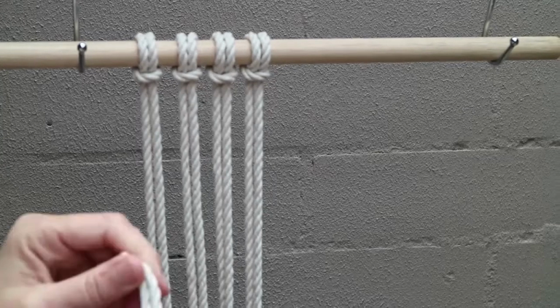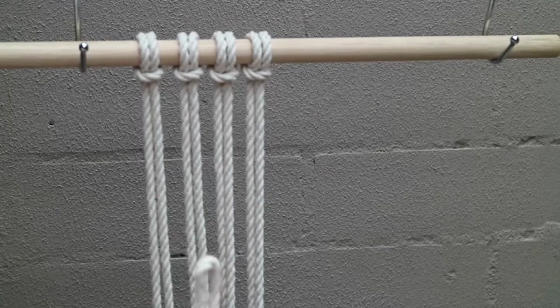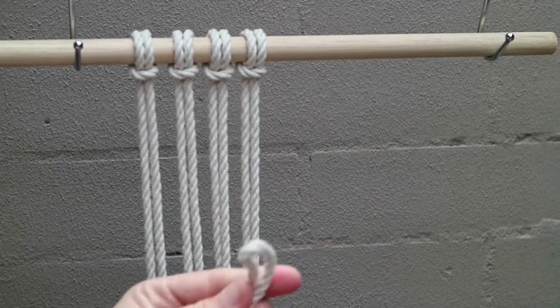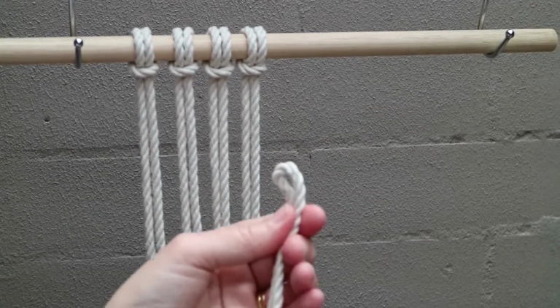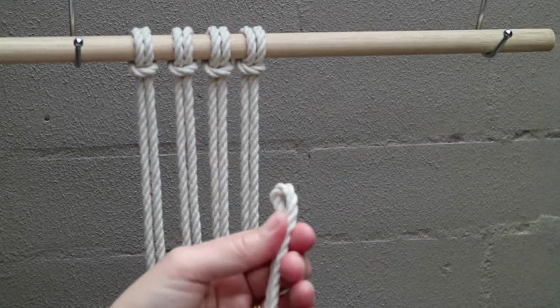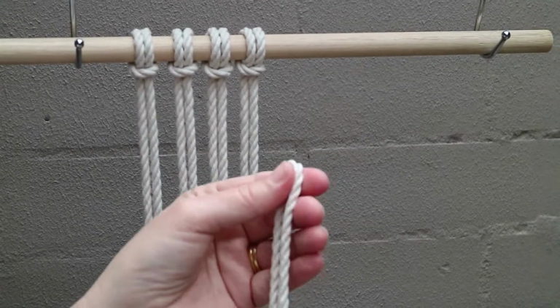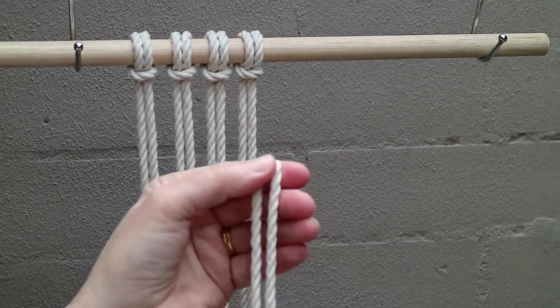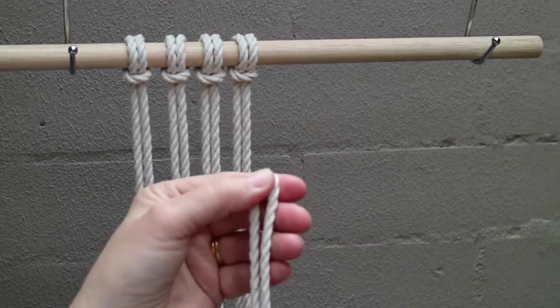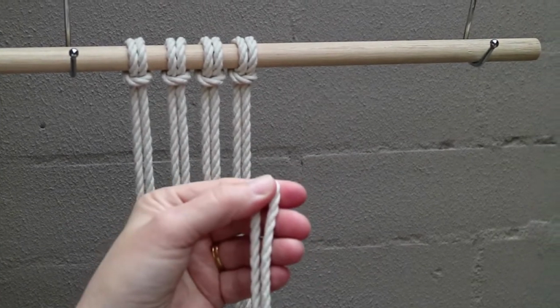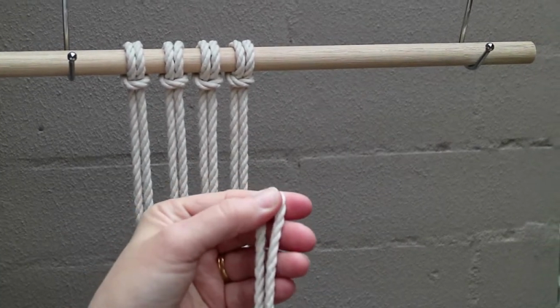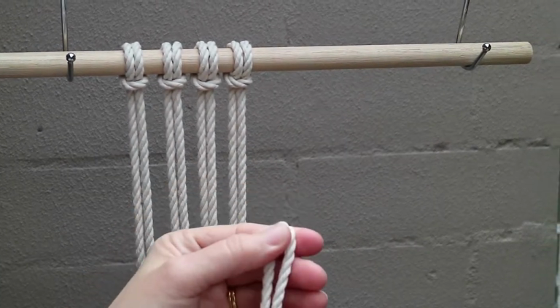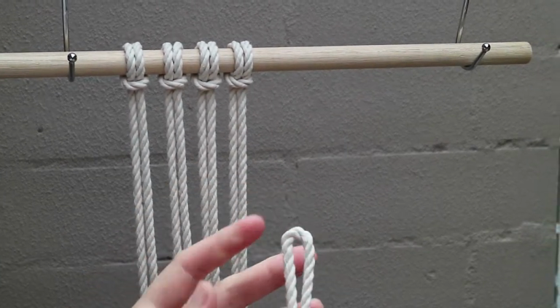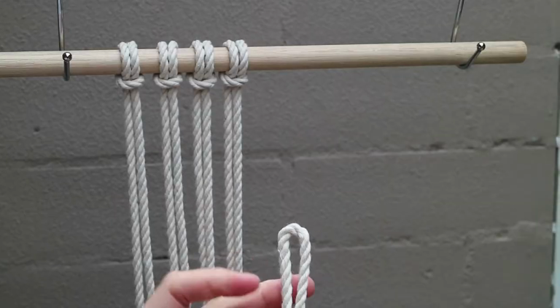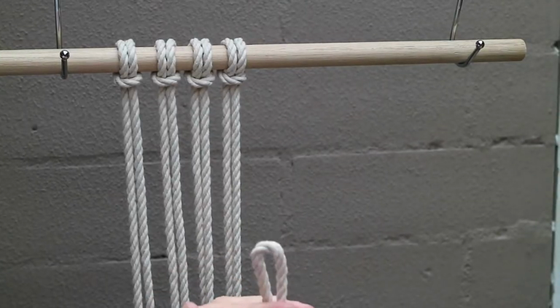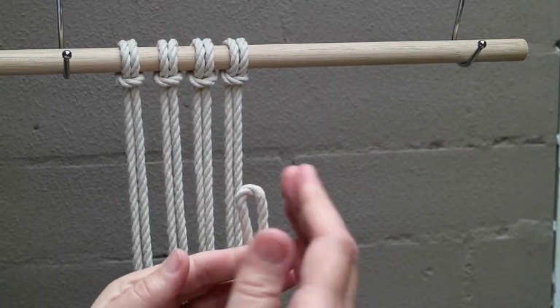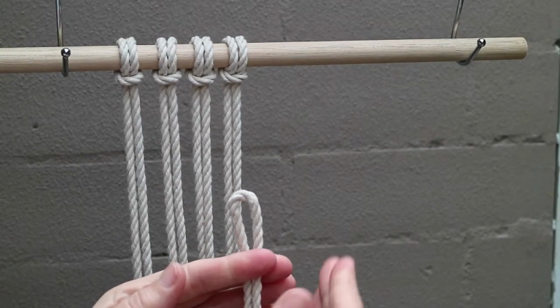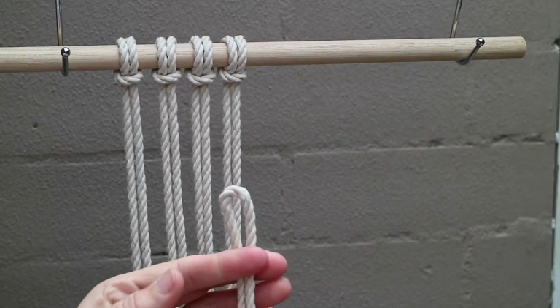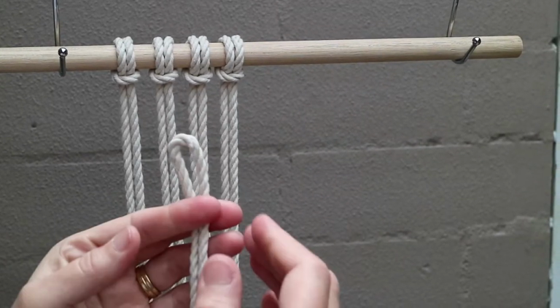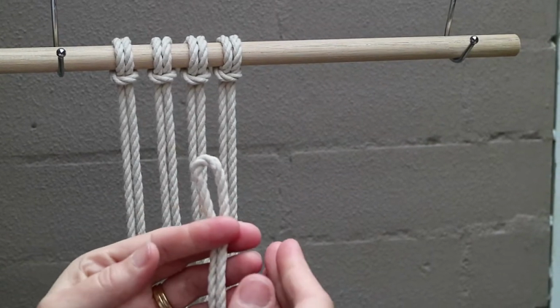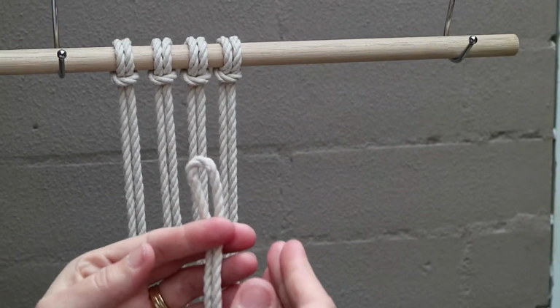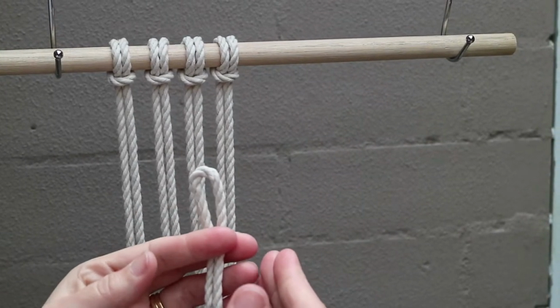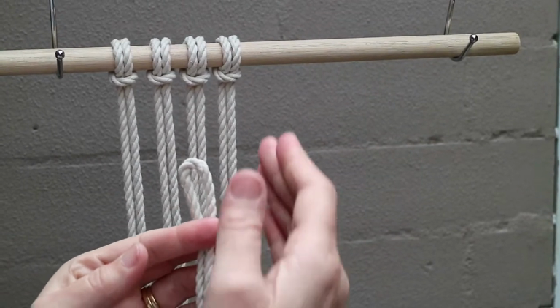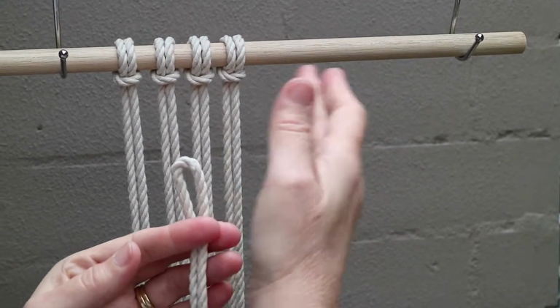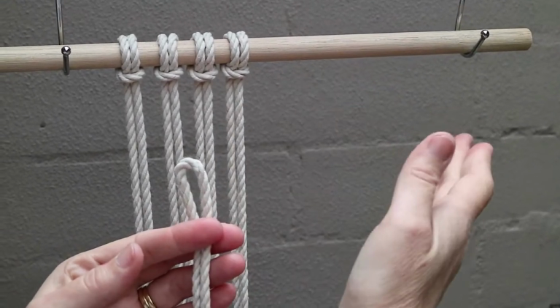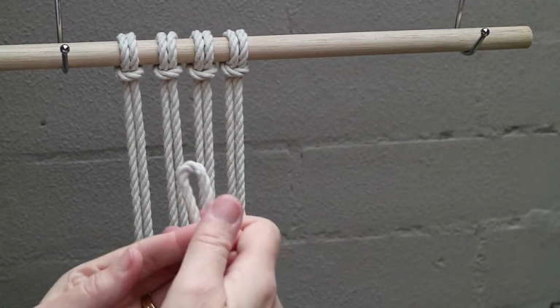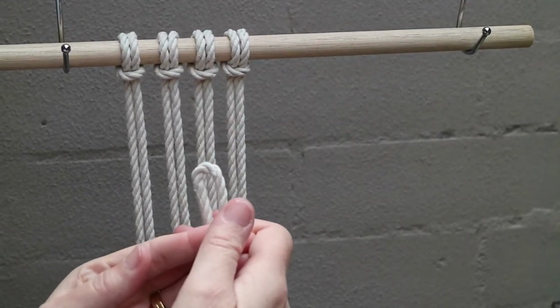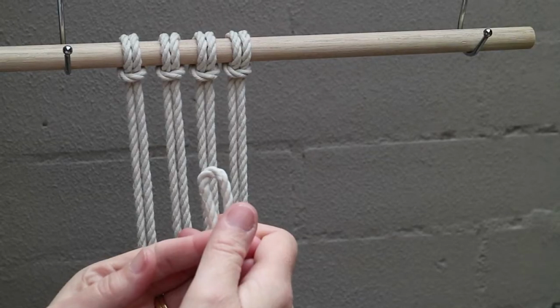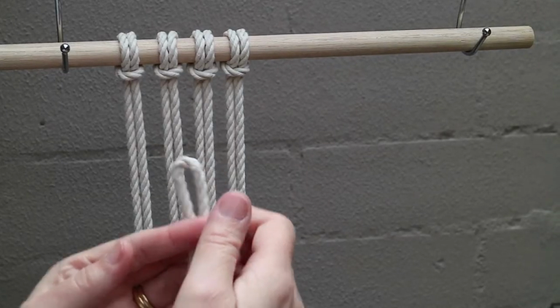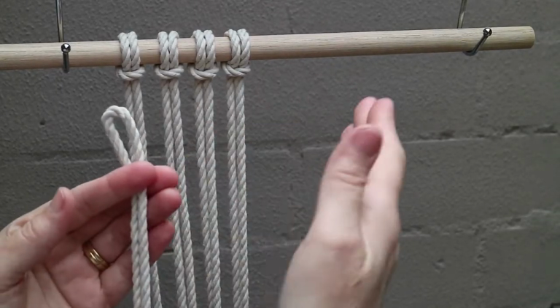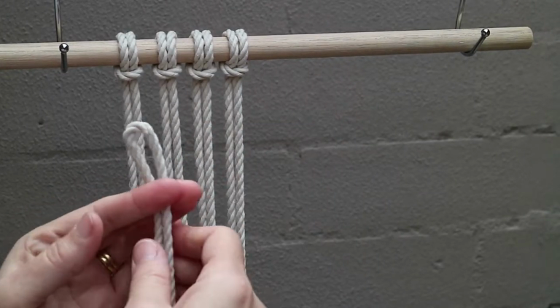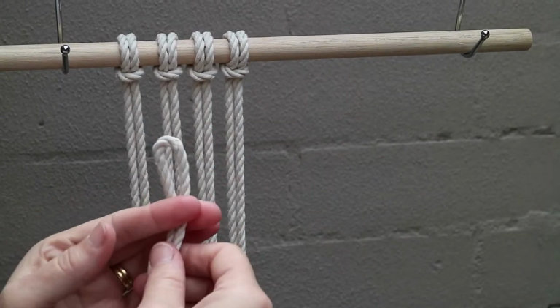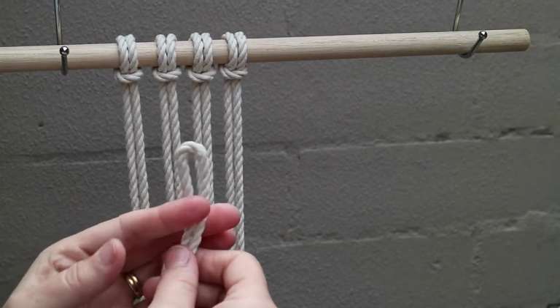The next knot we're going to demonstrate is a lark's head knot. A lark's head knot is a mounting knot used to mount your cords onto either a piece of dowel, a piece of wood, or another piece of cord.